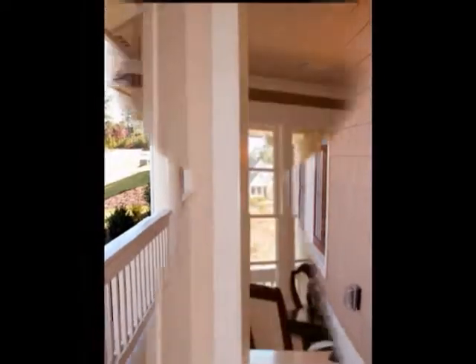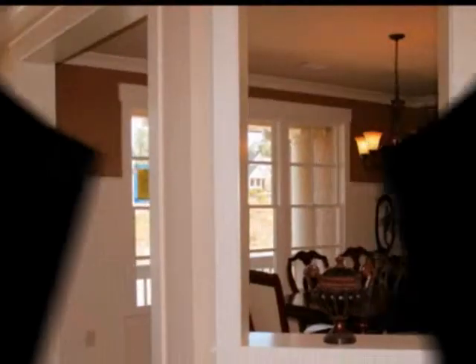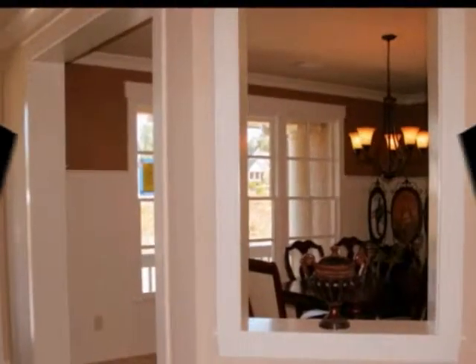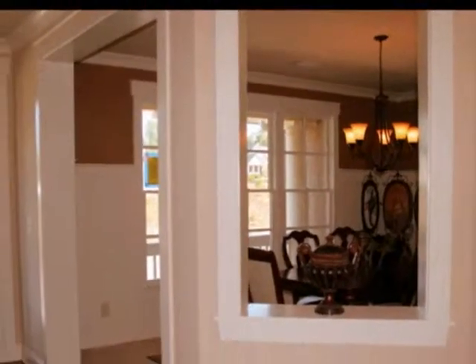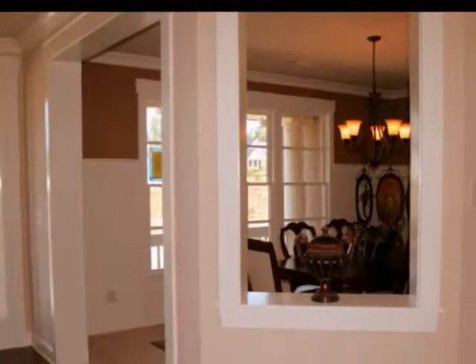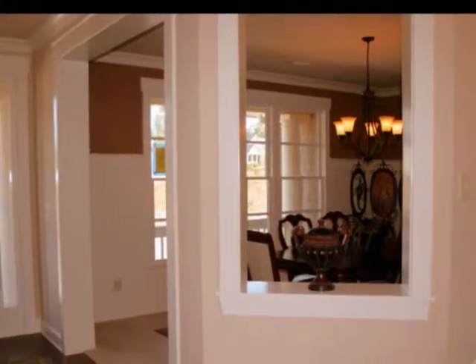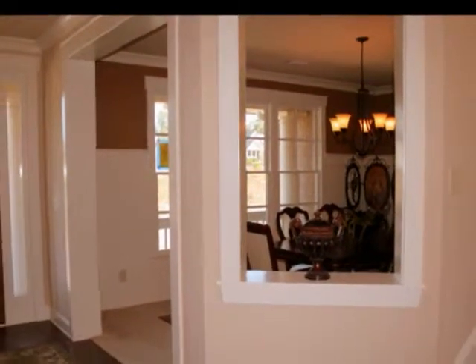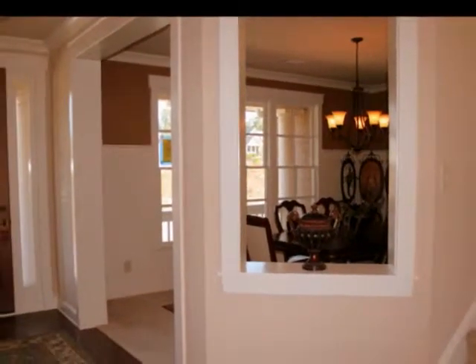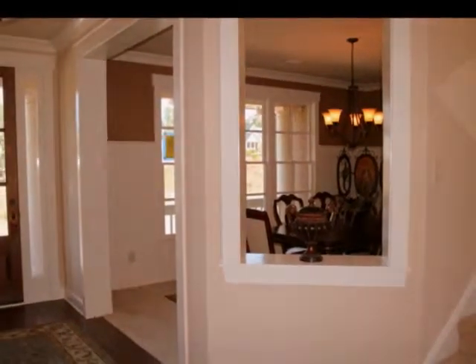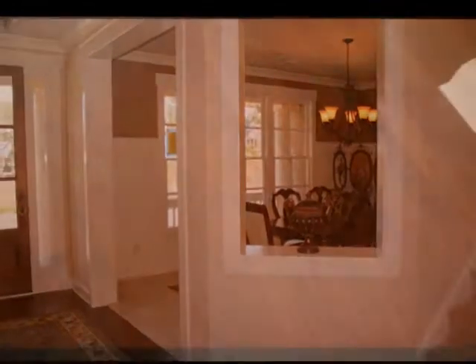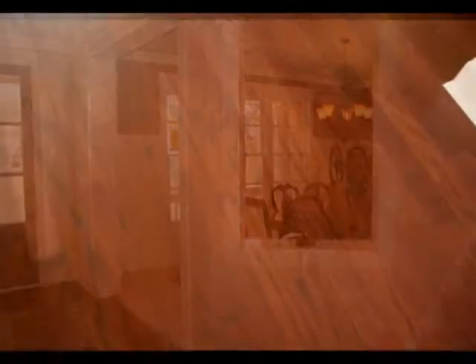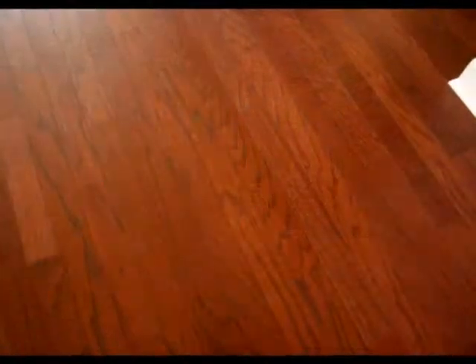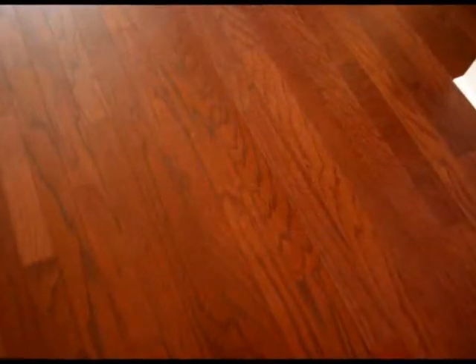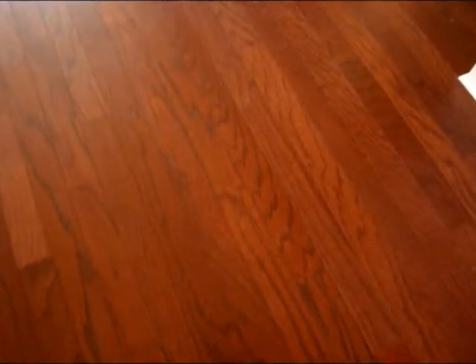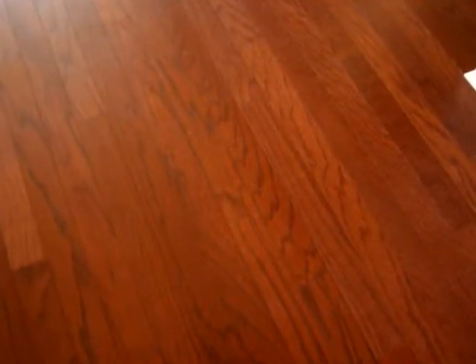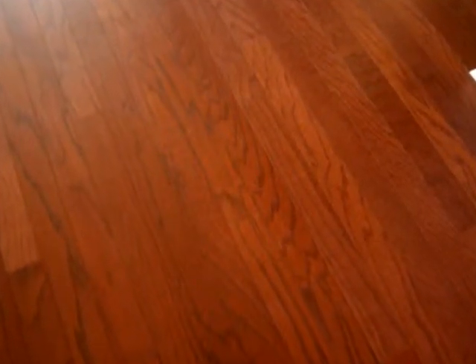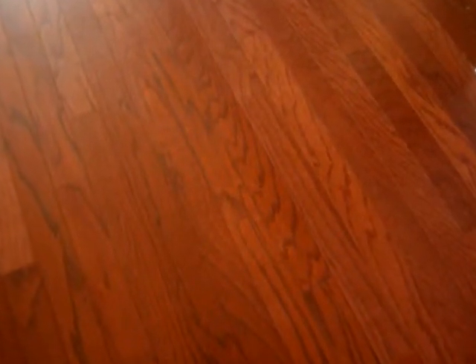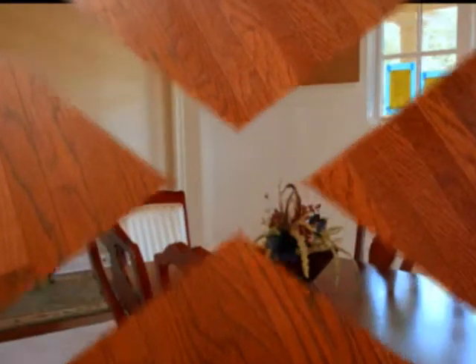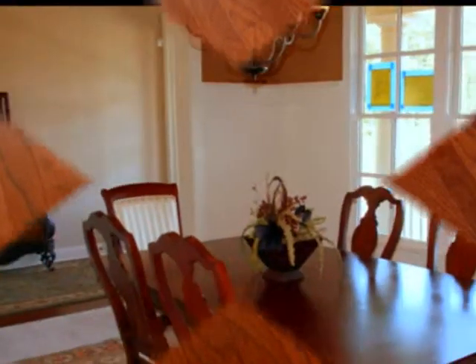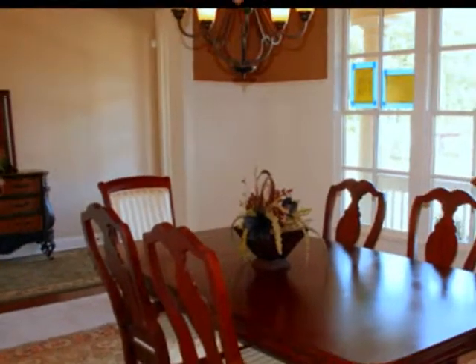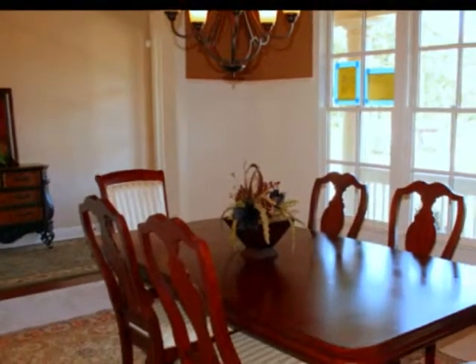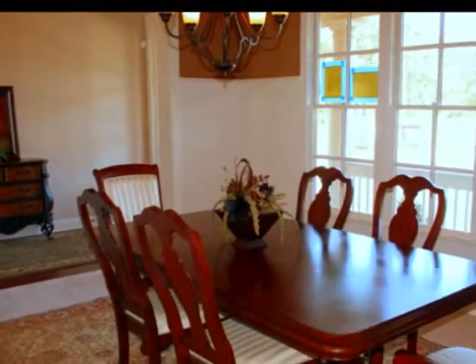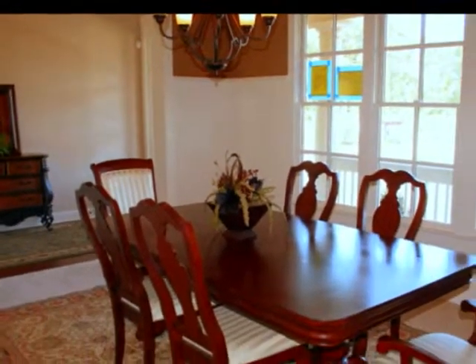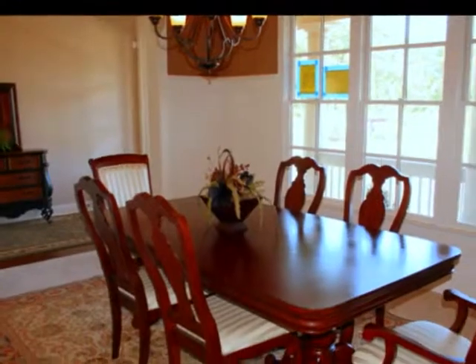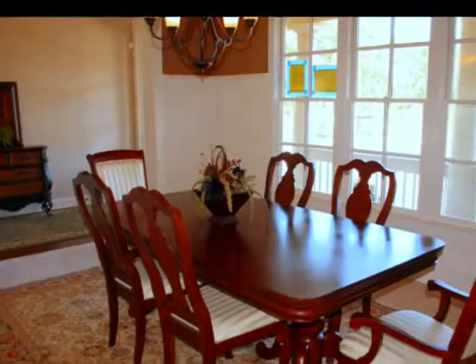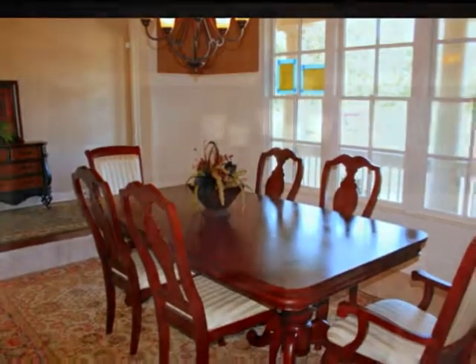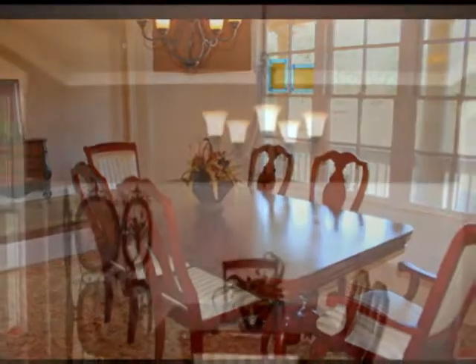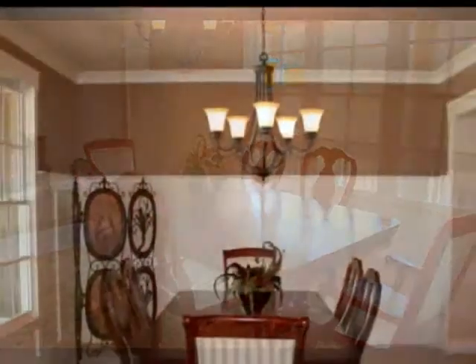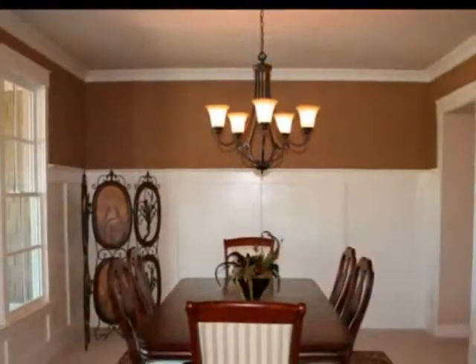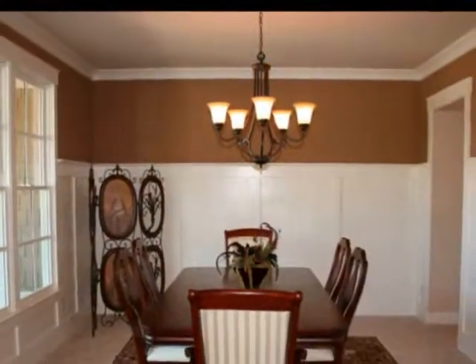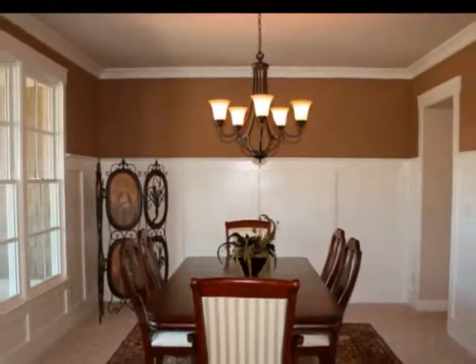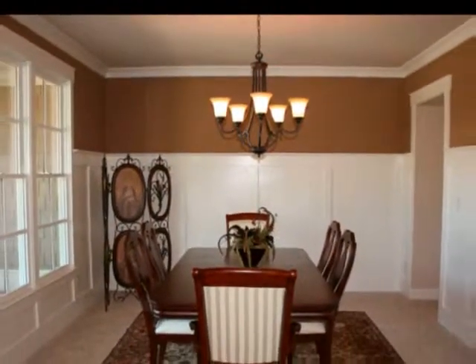Head inside to find a welcoming foyer featuring gleaming hardwood floors. The foyer flows into the formal banquet-sized dining room appointed with warm wall colors that complement the detailed judges paneling and opulent chandelier.